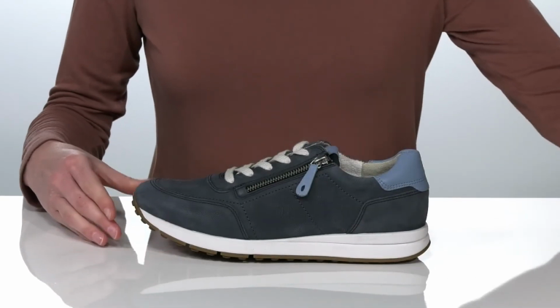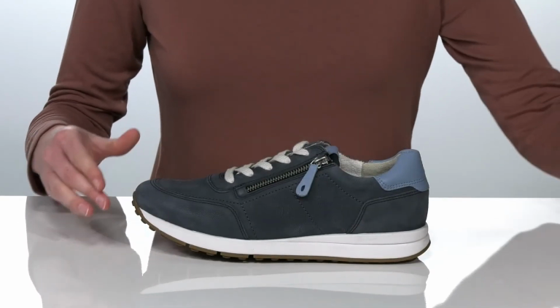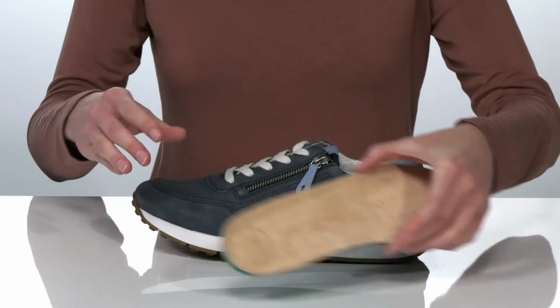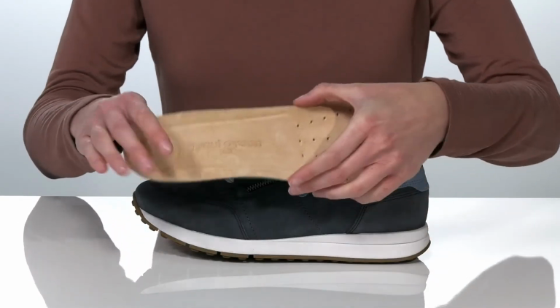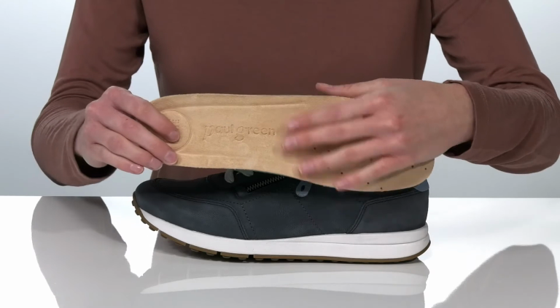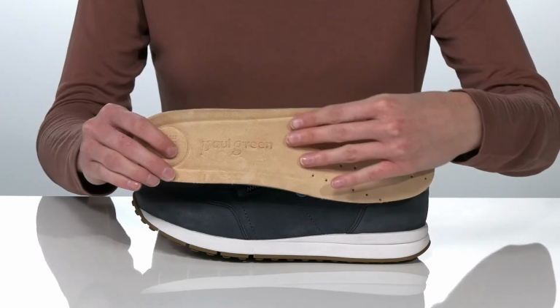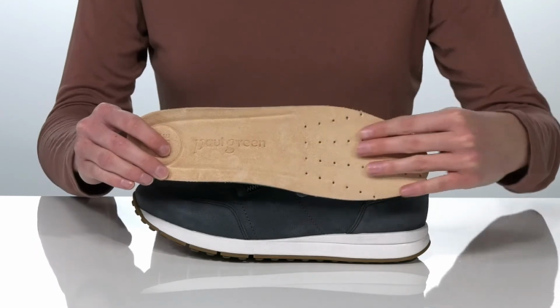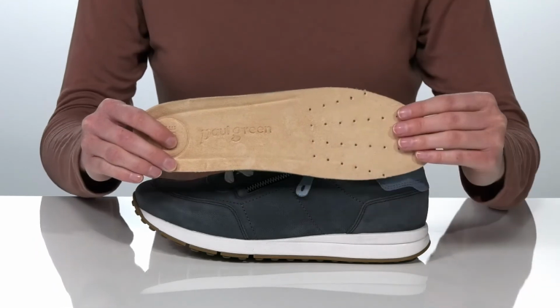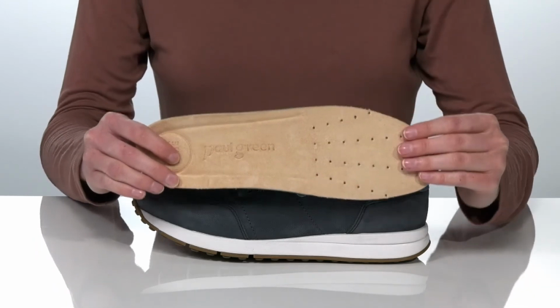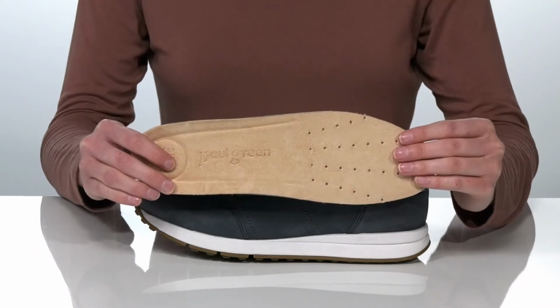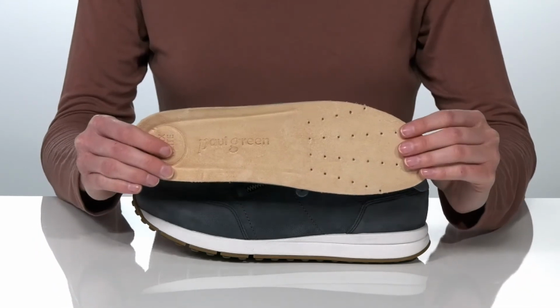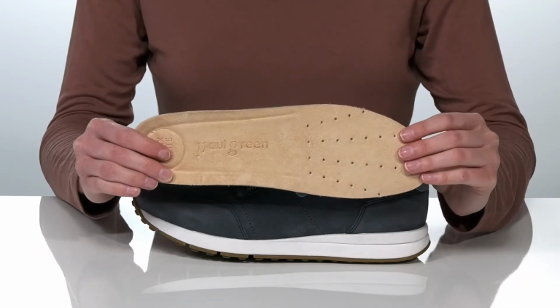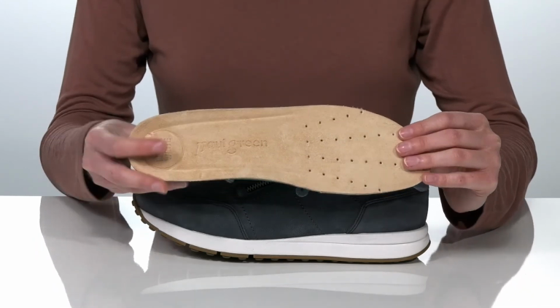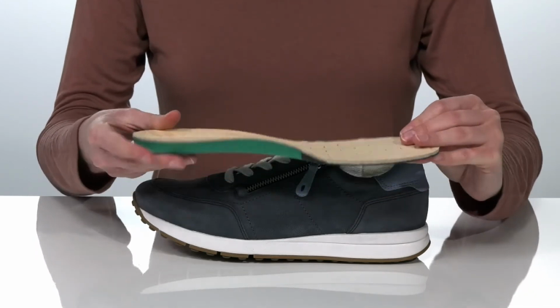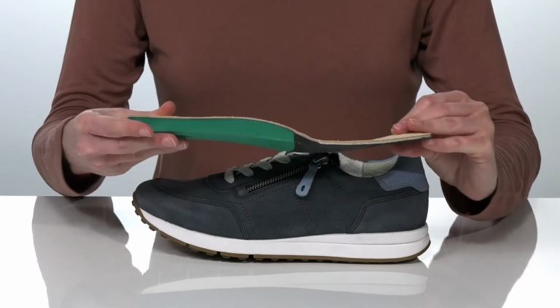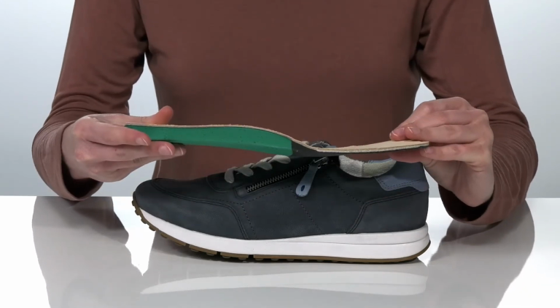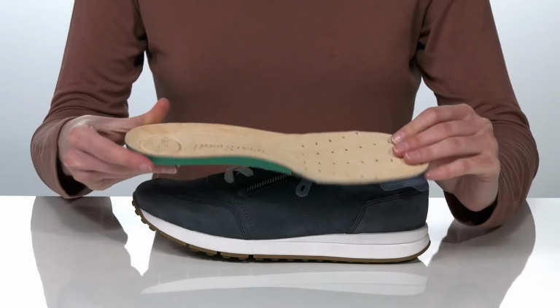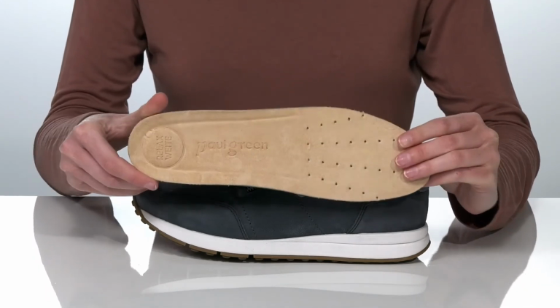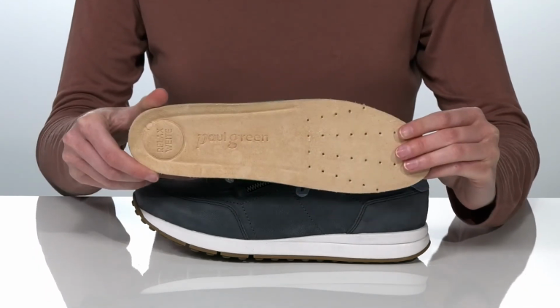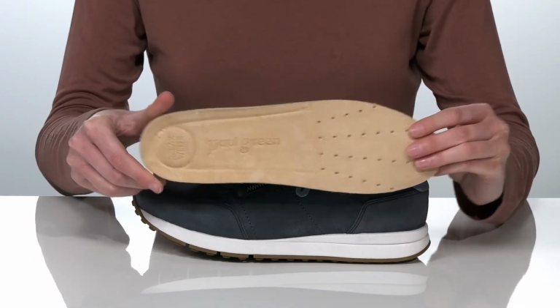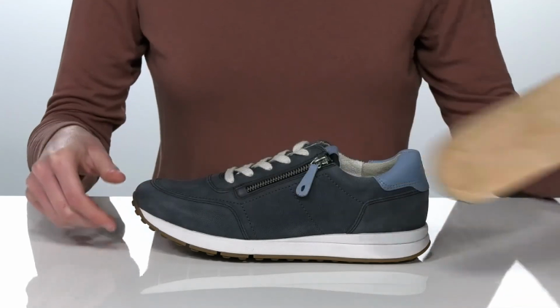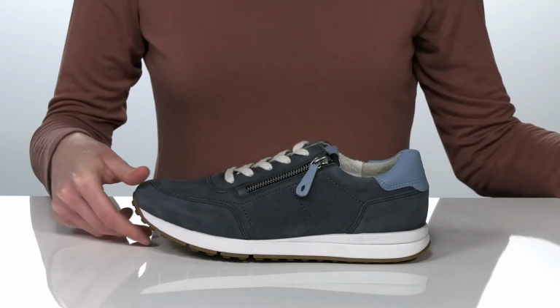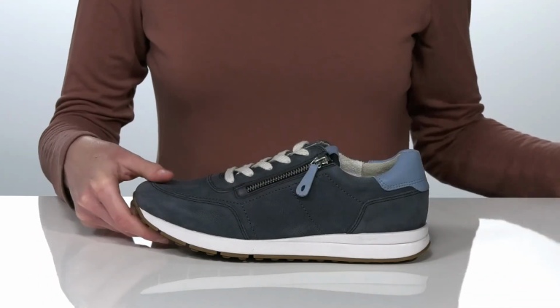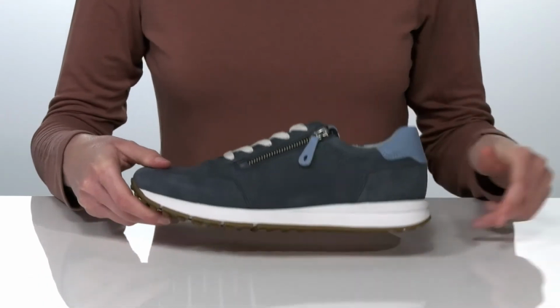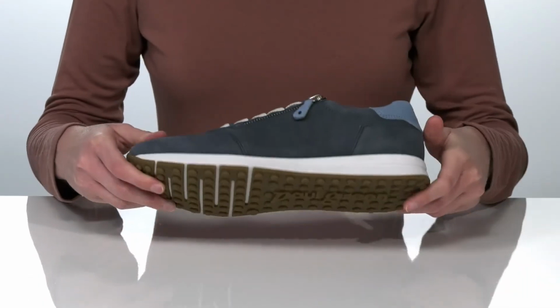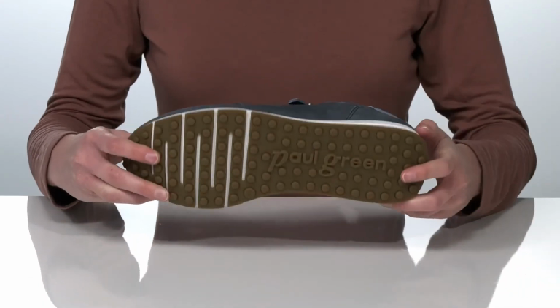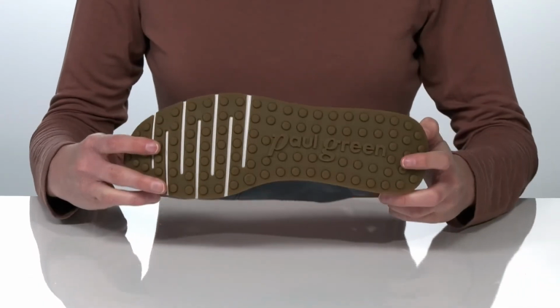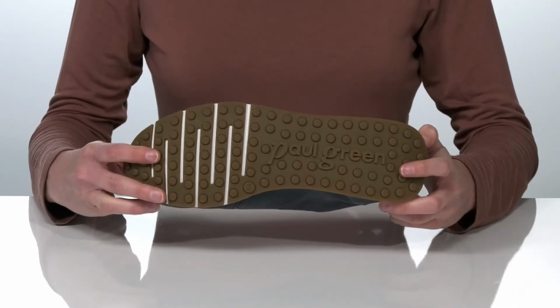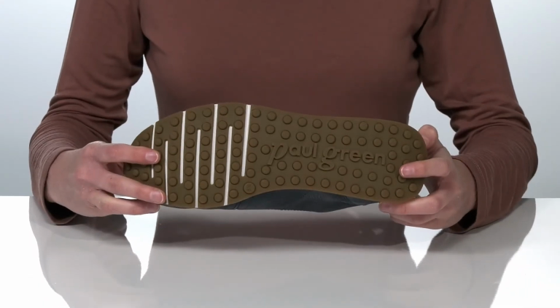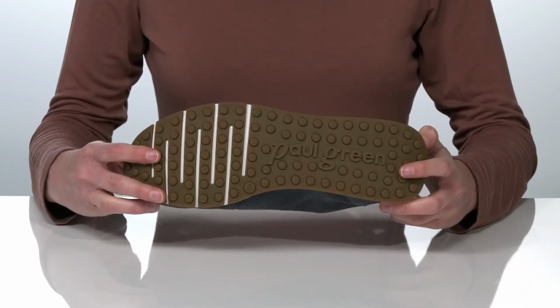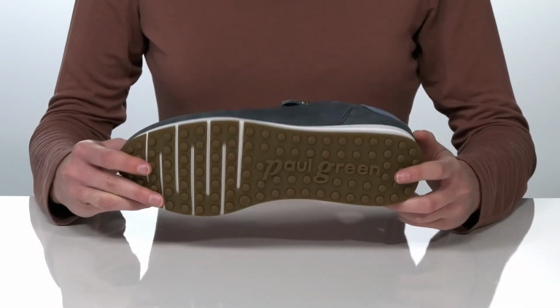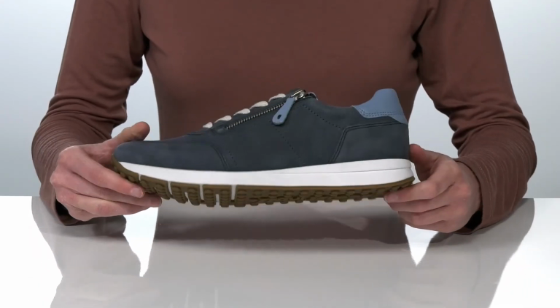Inside there's a super soft terry cloth lining and a removable footbed. It has perforations at the forefoot for breathability and arch support built in. It all sits on top of a lugged outsole for traction.